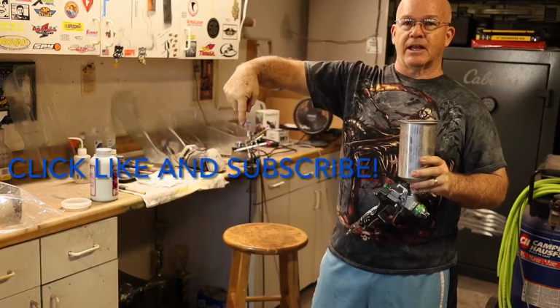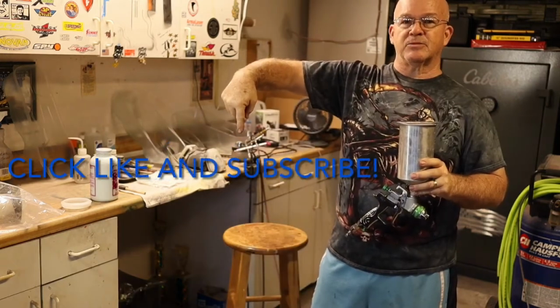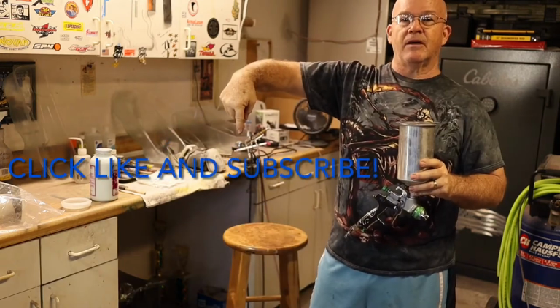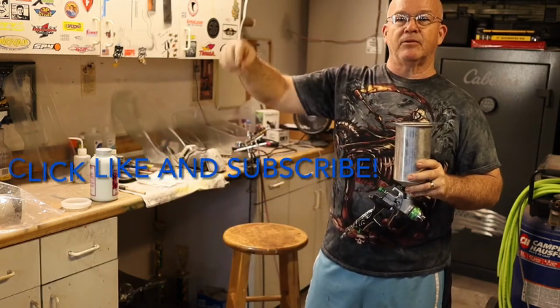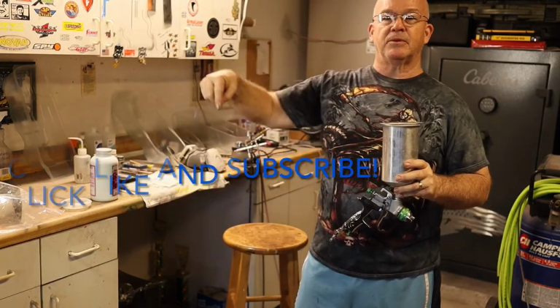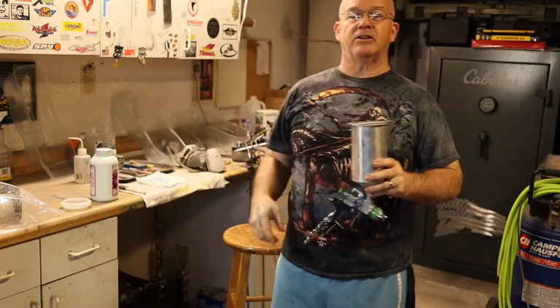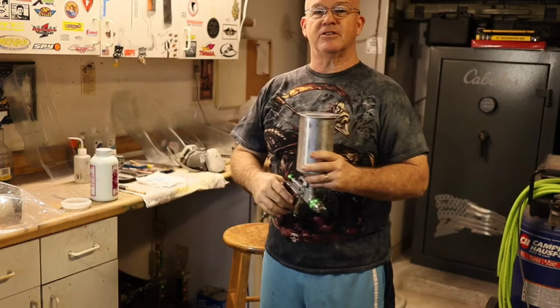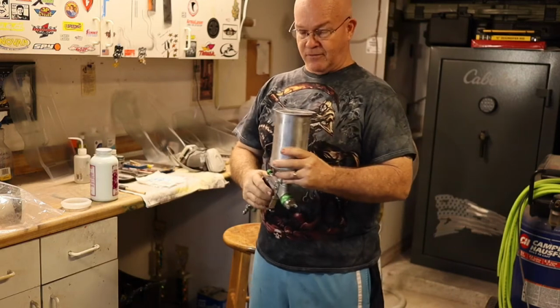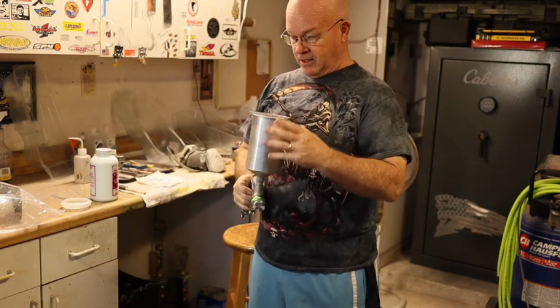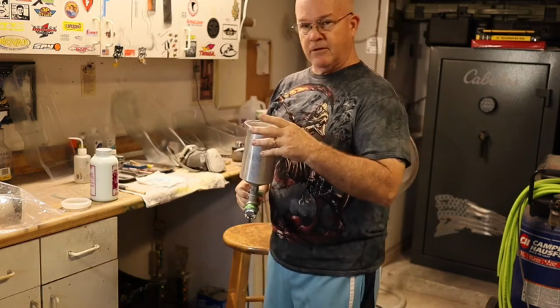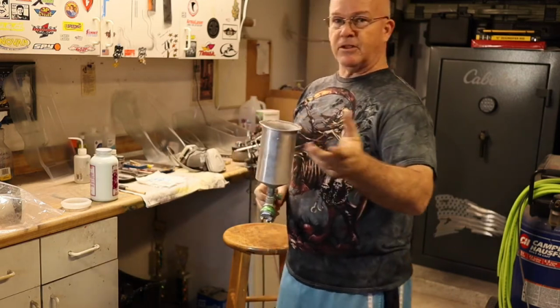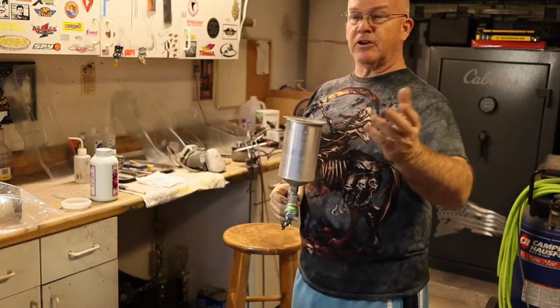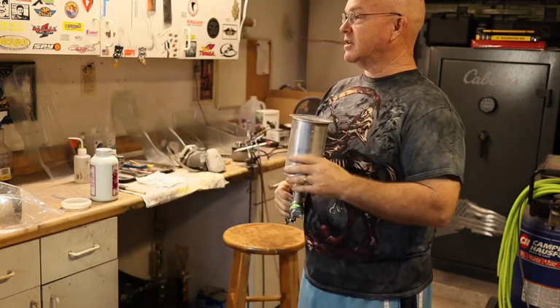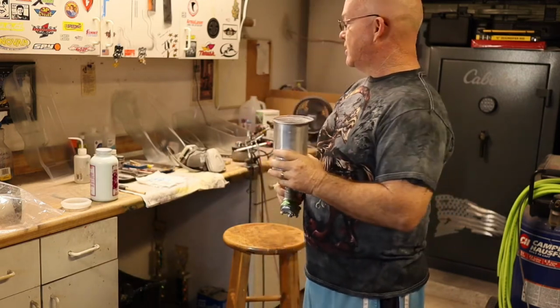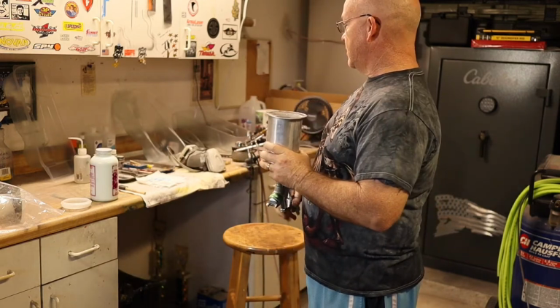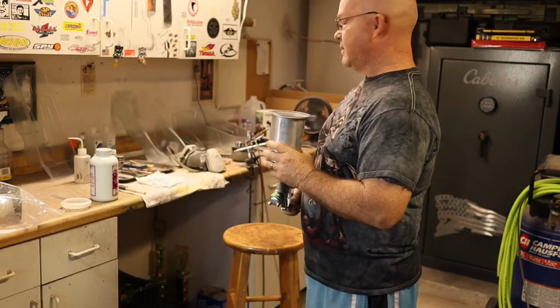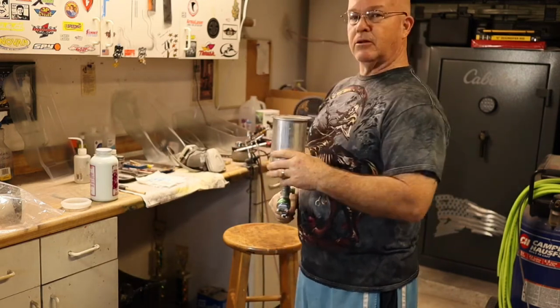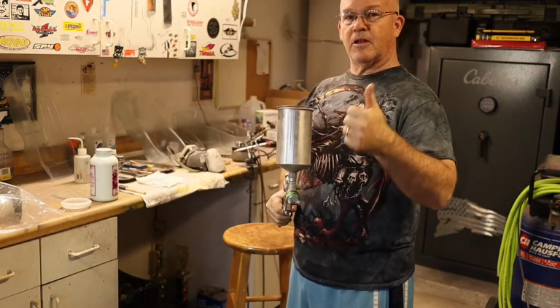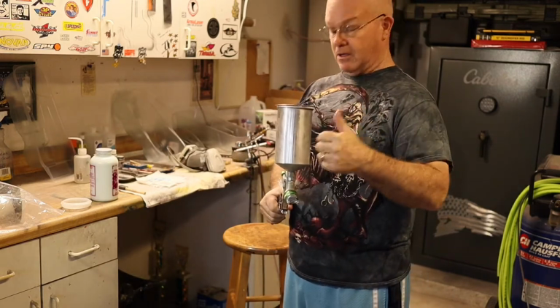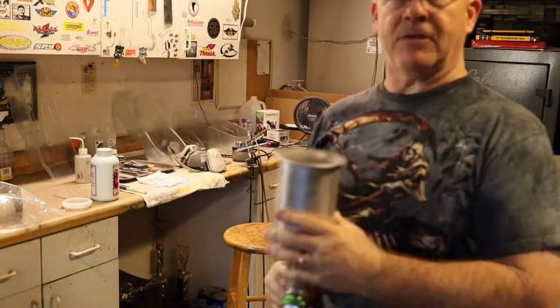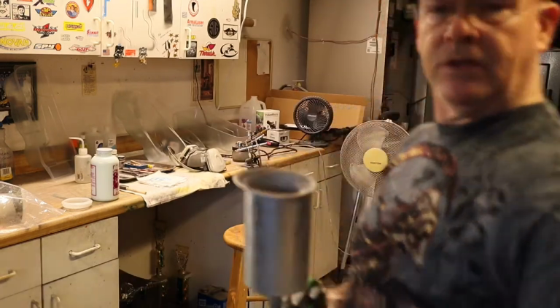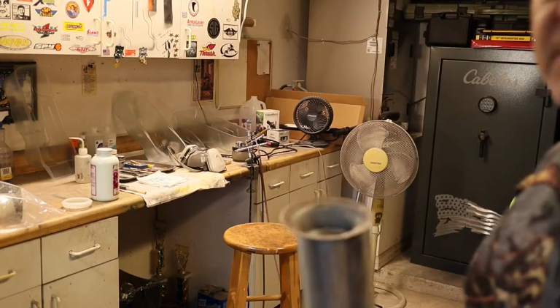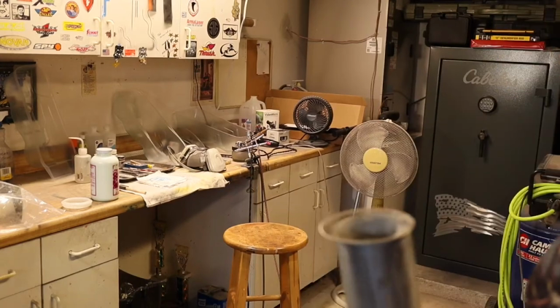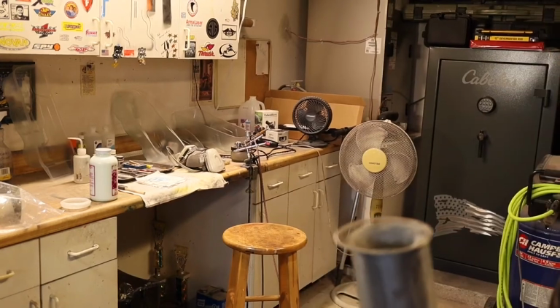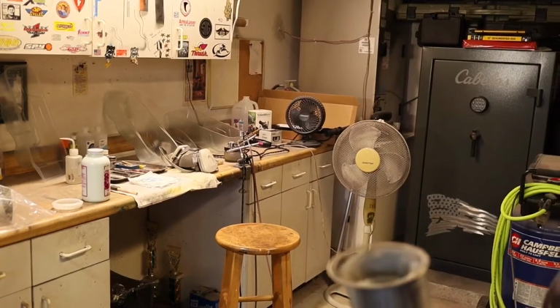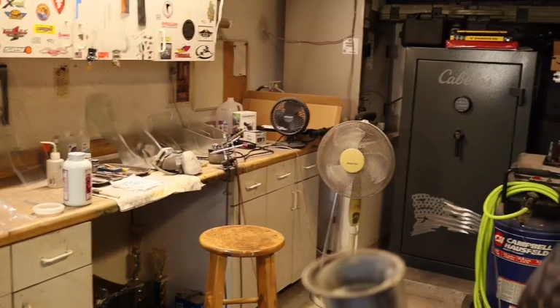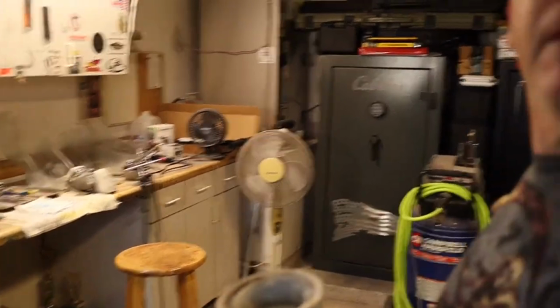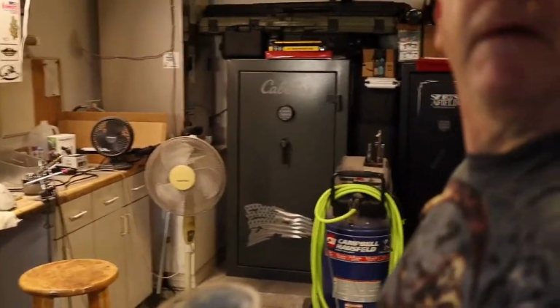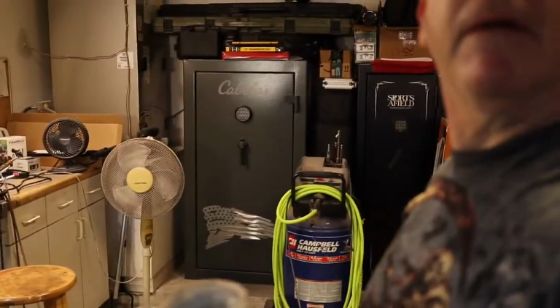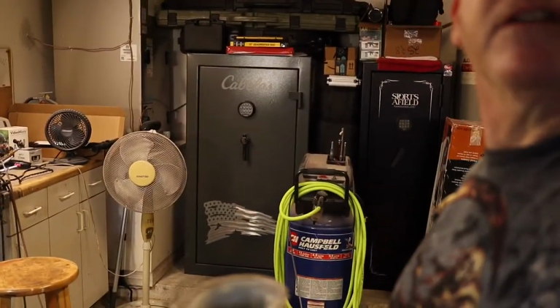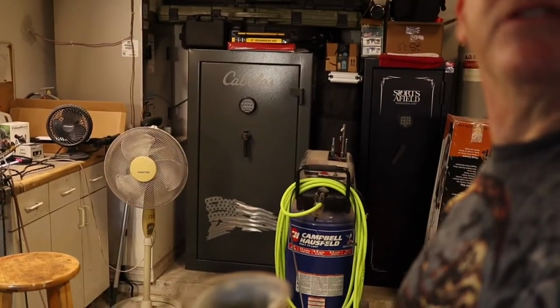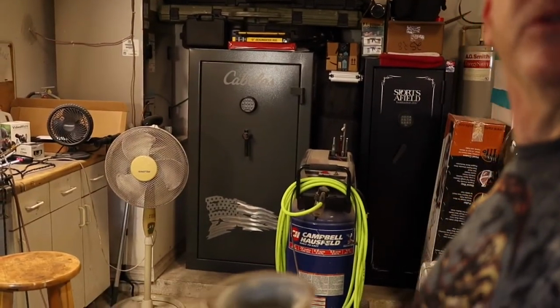Click like and subscribe — I really appreciate you guys doing that for me. If you learn anything in this video it really helps me out. That's the compressor I'm using.